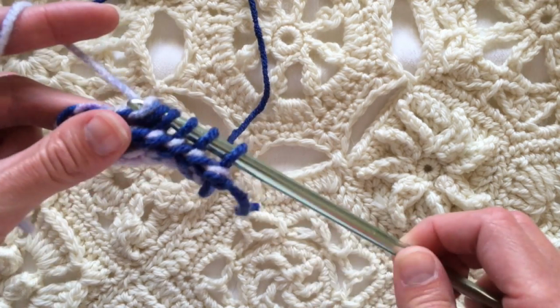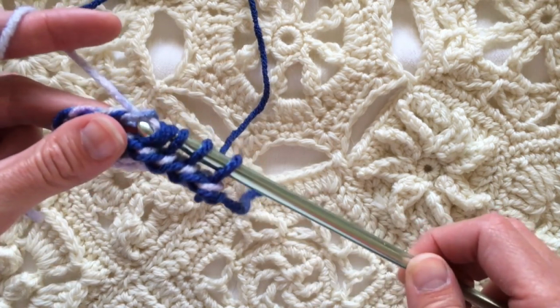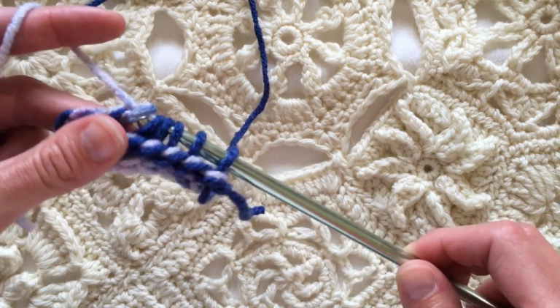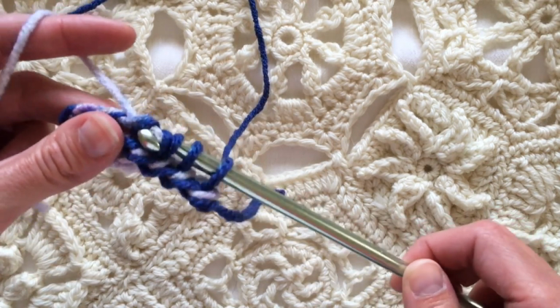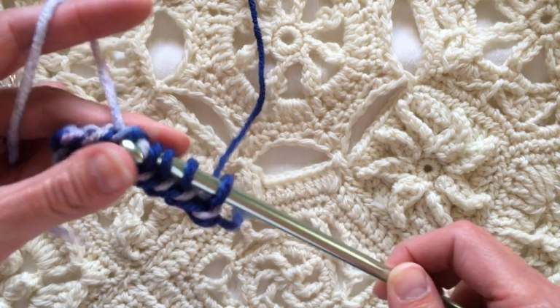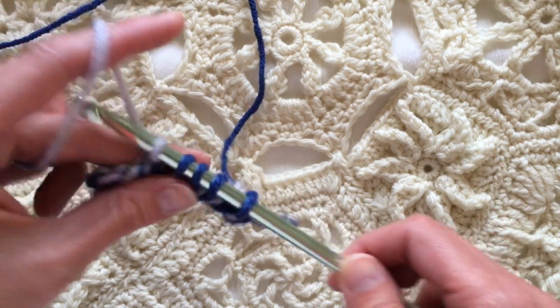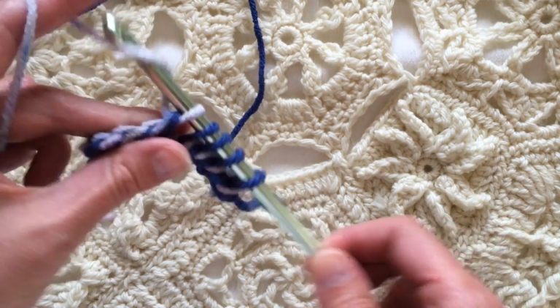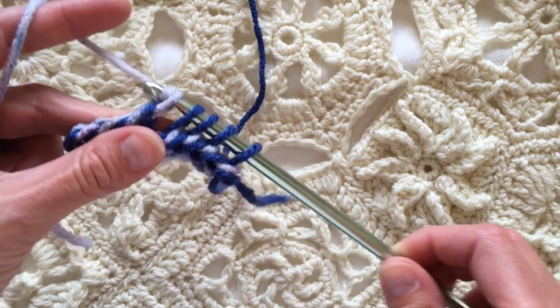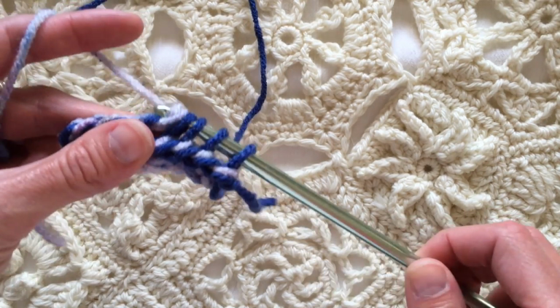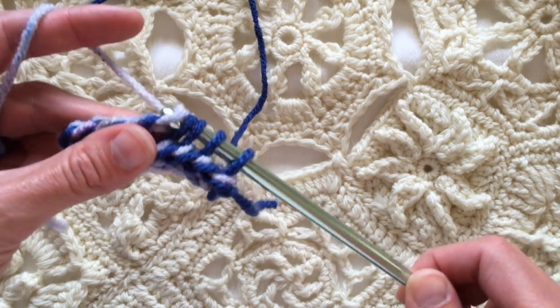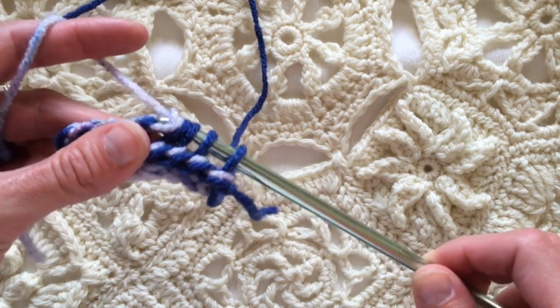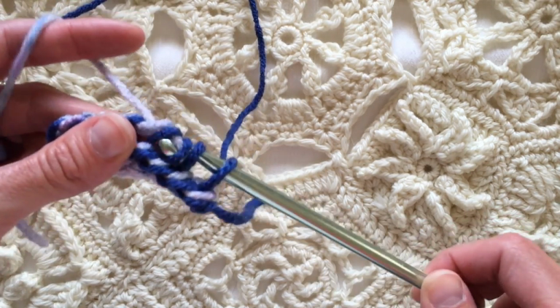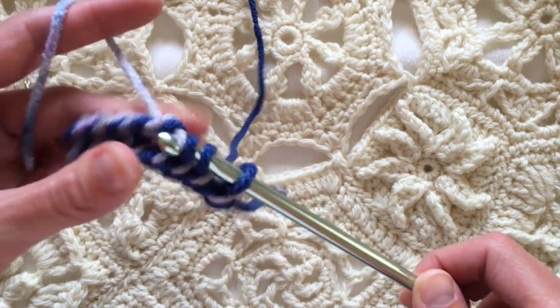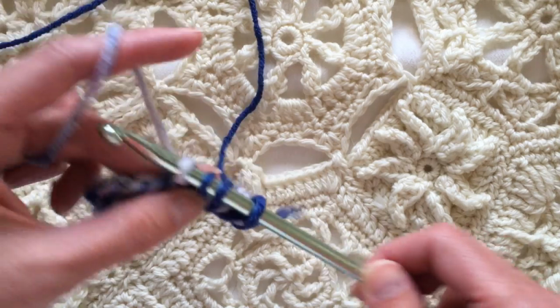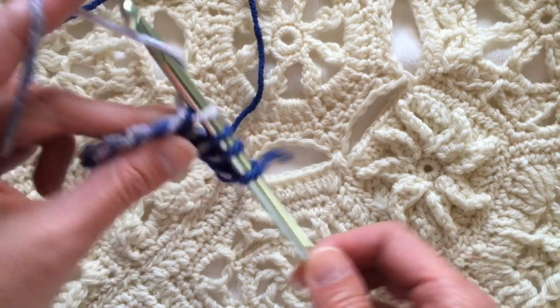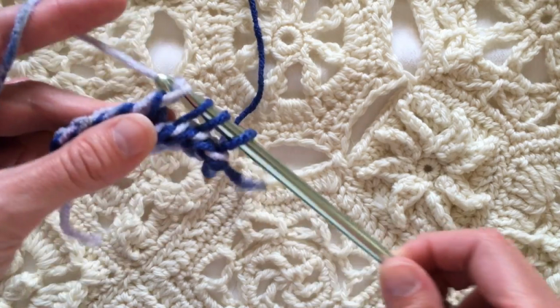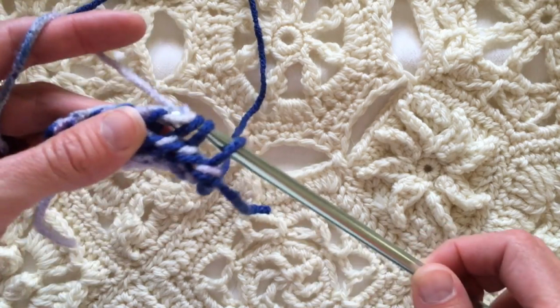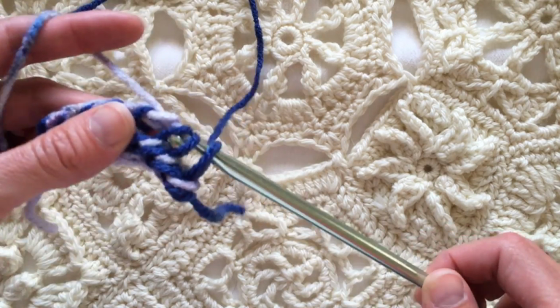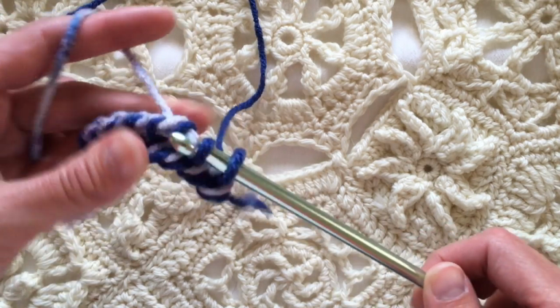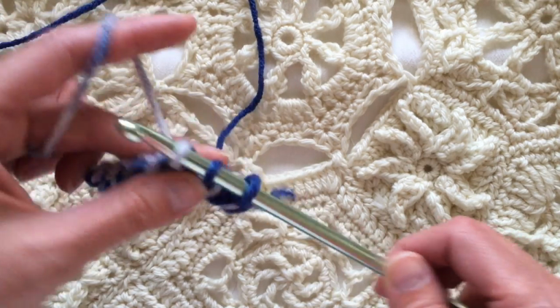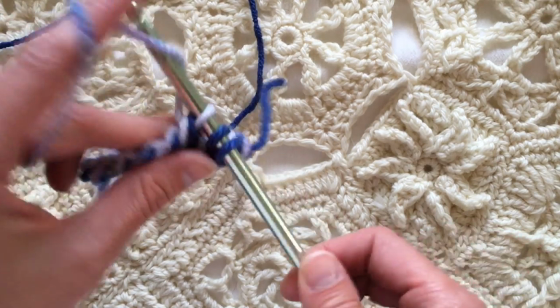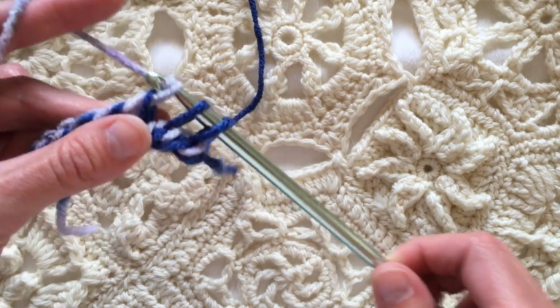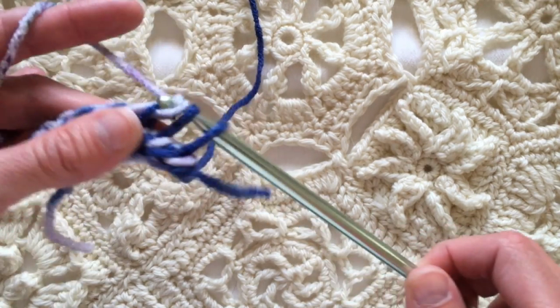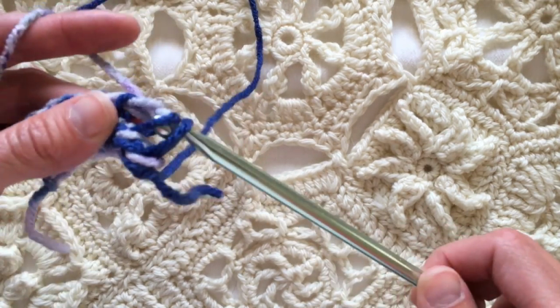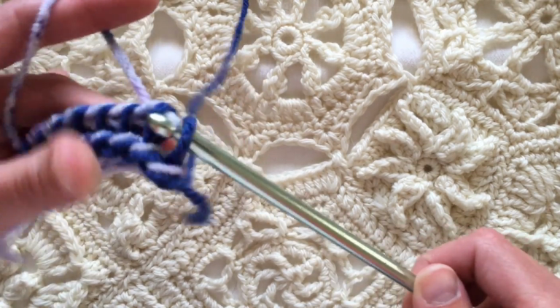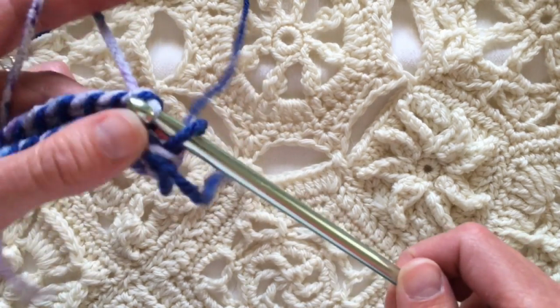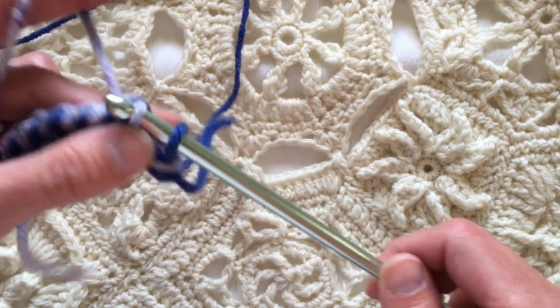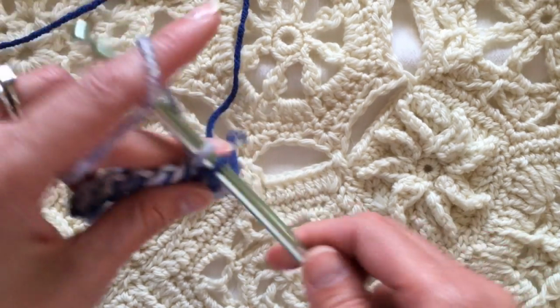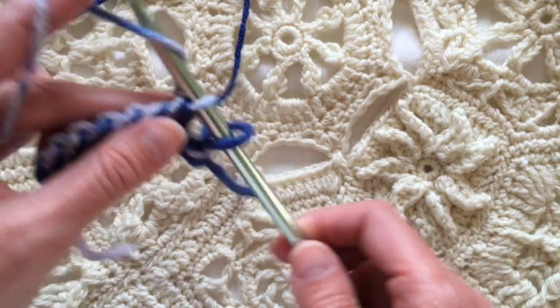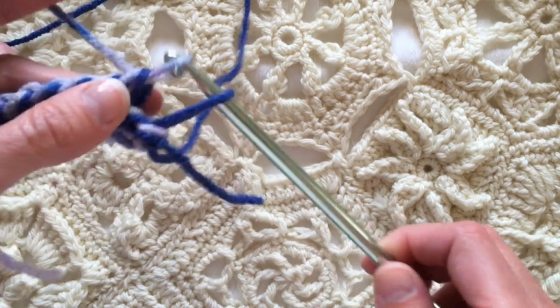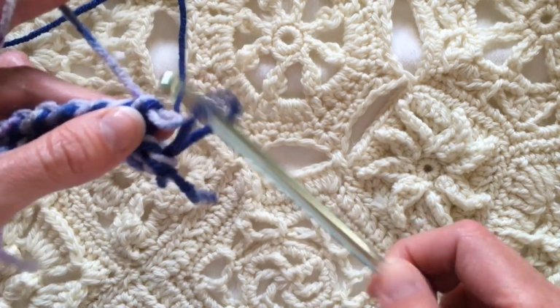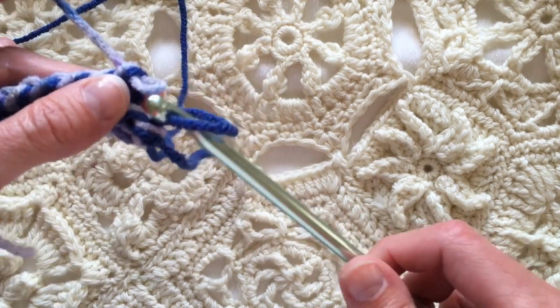You'll see that this fabric — this two-color technique — it's going to be a dominant color on one side, and then the other side is going to be the other color.